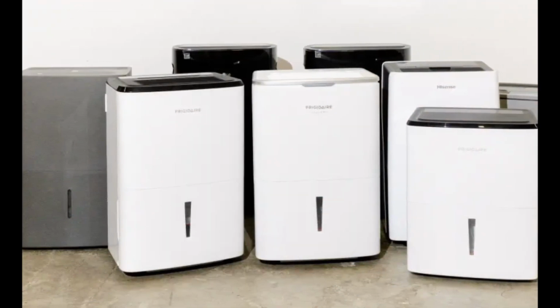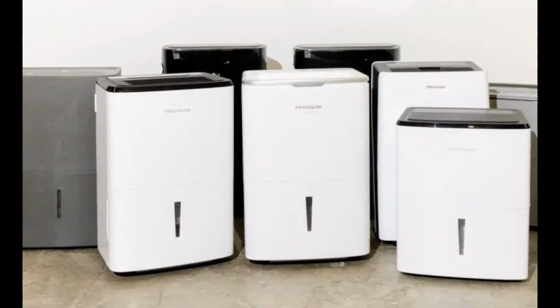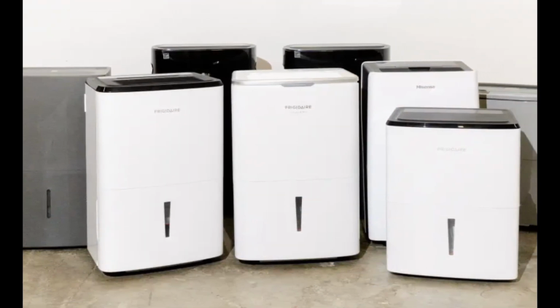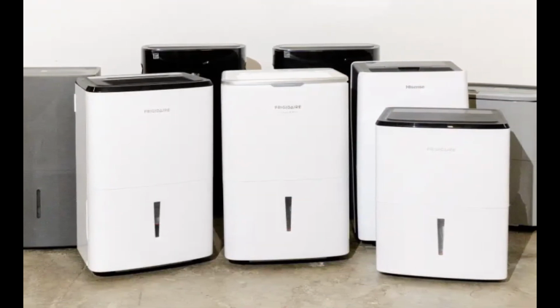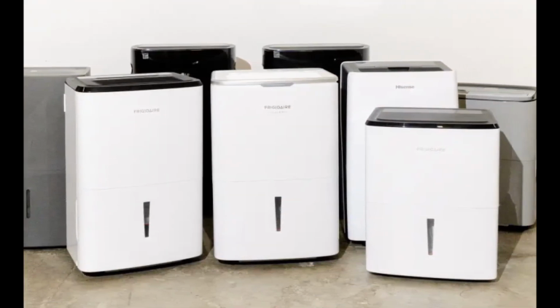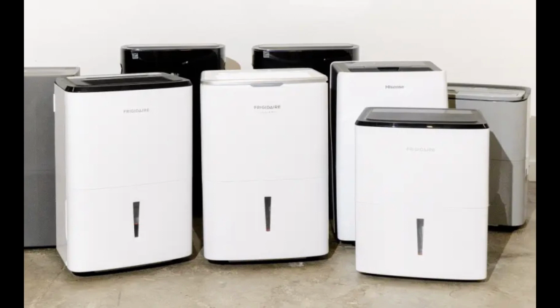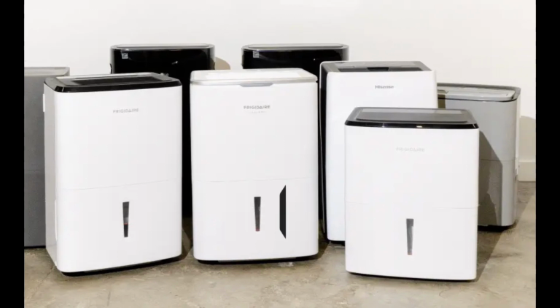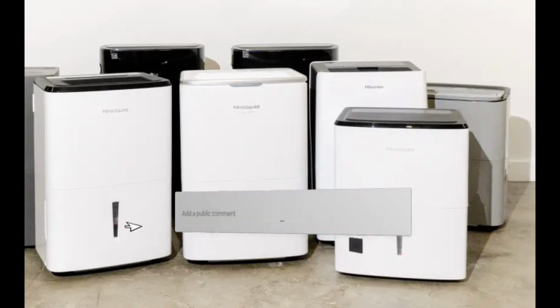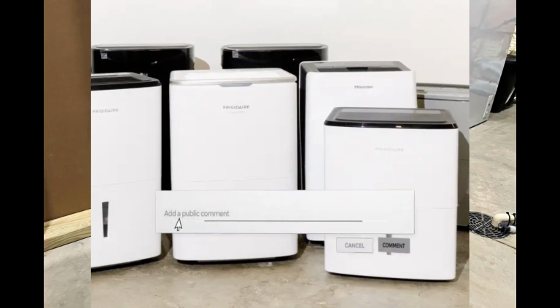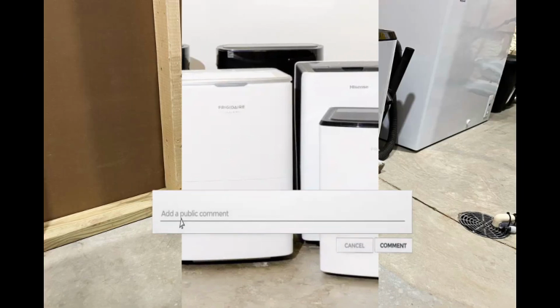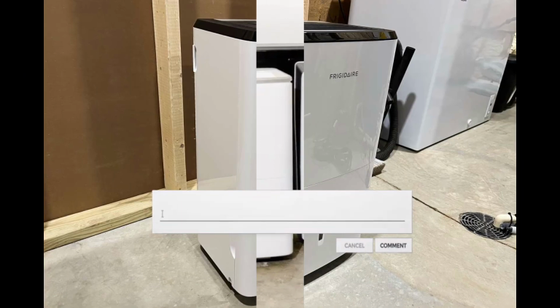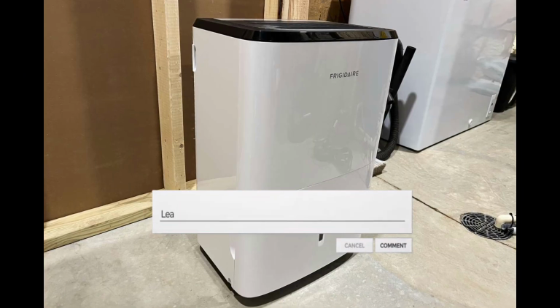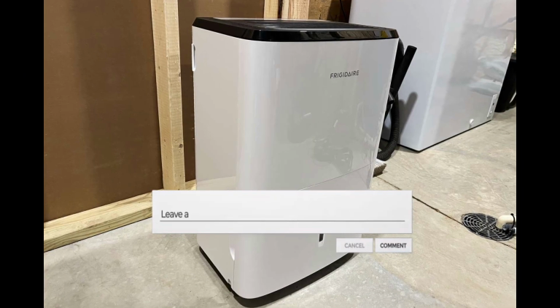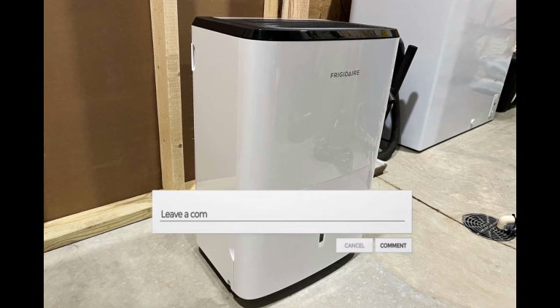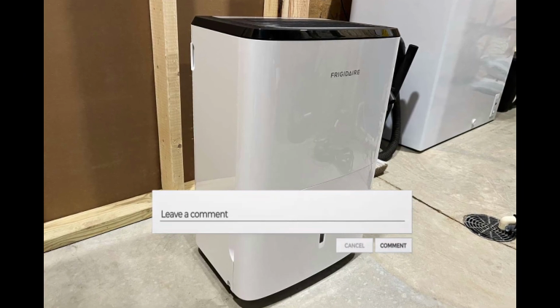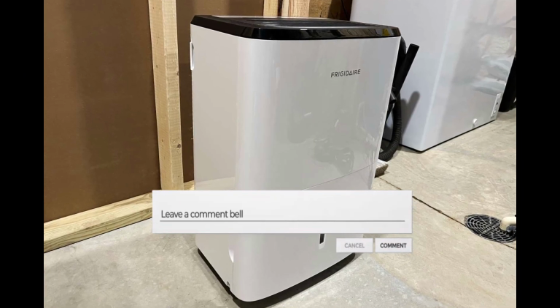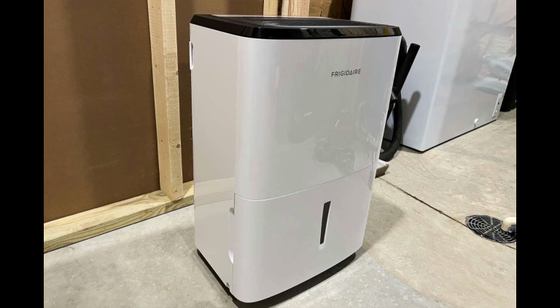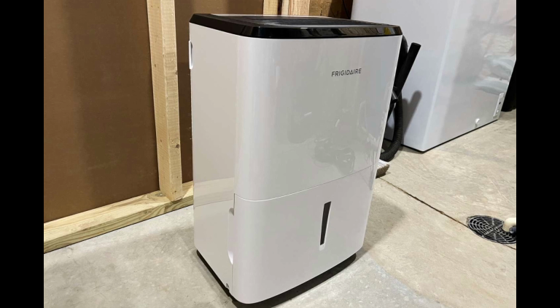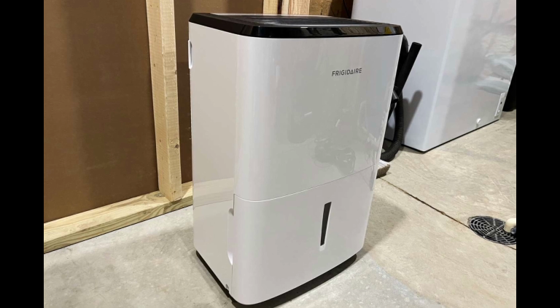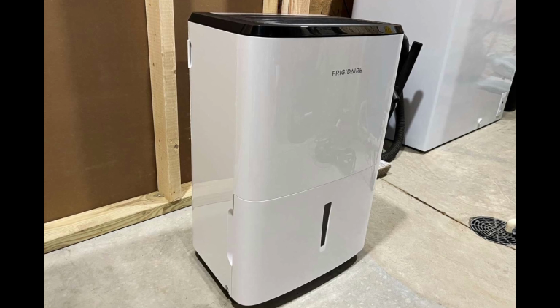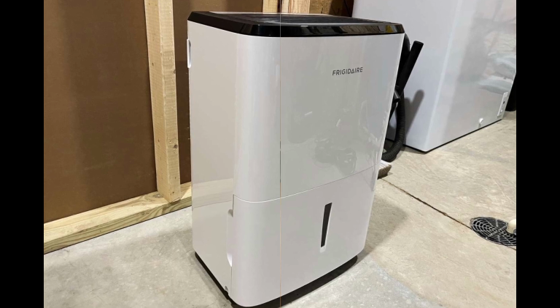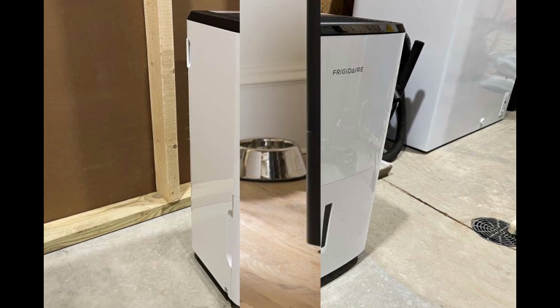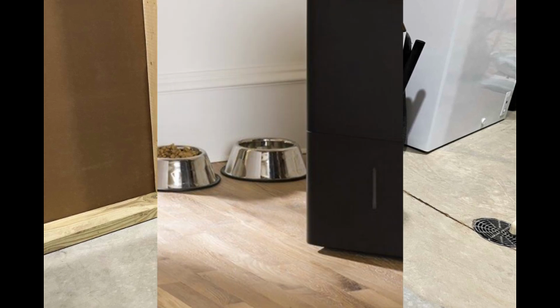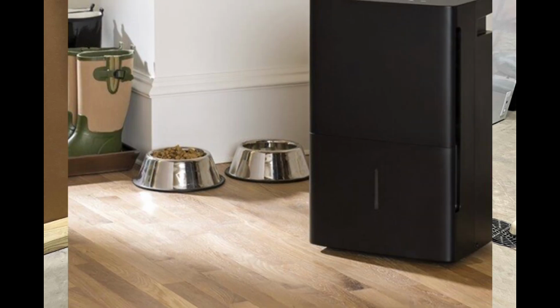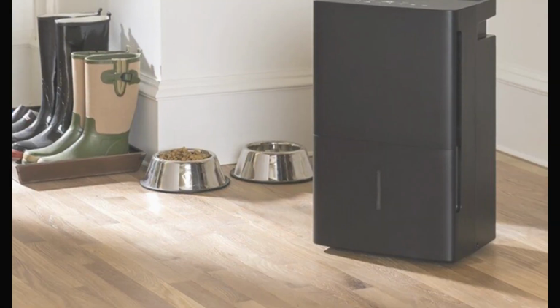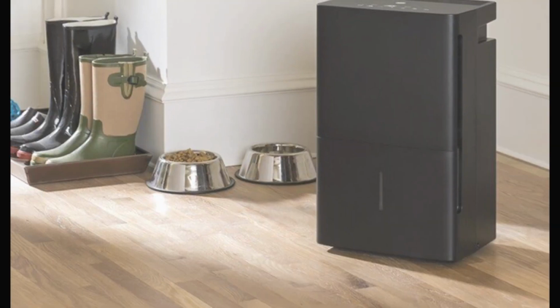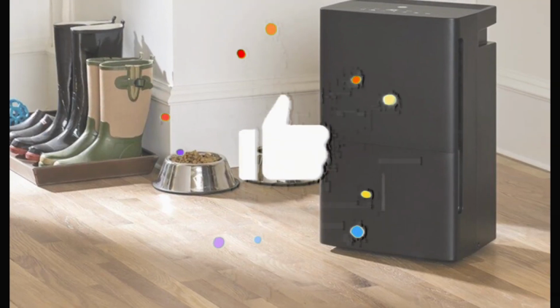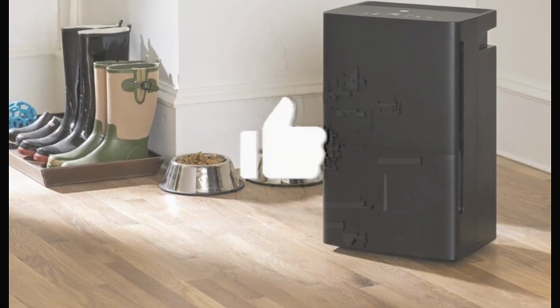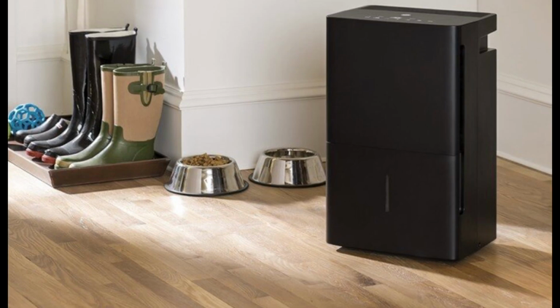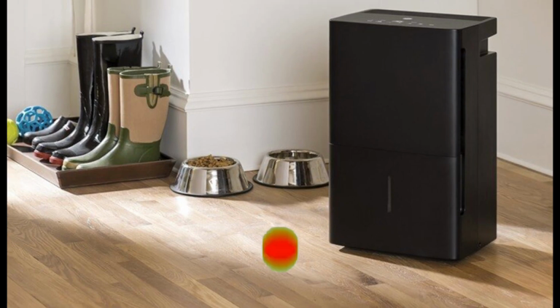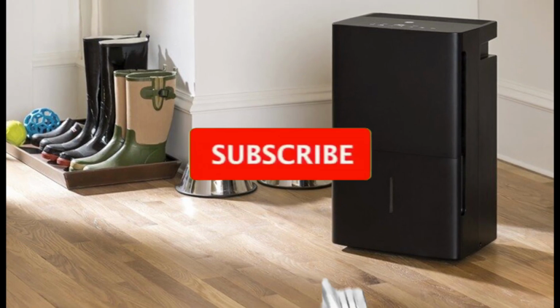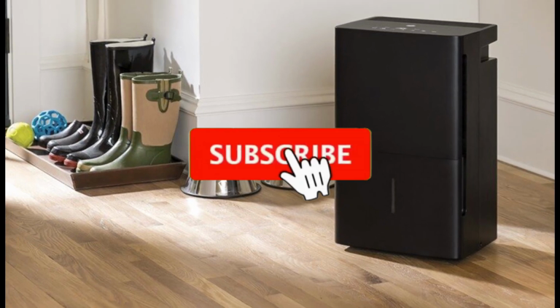Before we extract the details, share your dehumidifying experiences or tips in the comments below. And if you're ready to create a drier and more comfortable atmosphere, hit that like button and subscribe for more thorough reviews and home comfort recommendations.